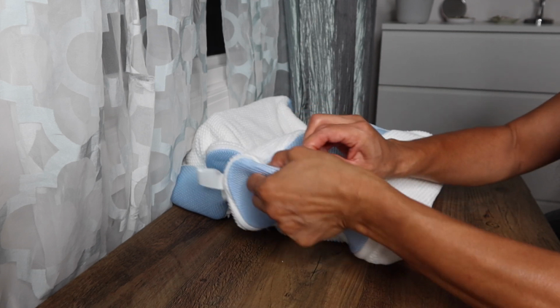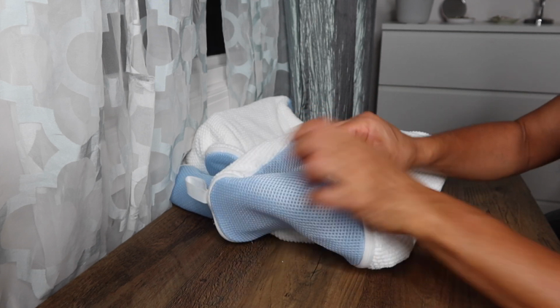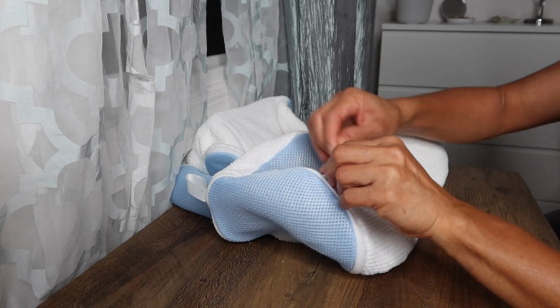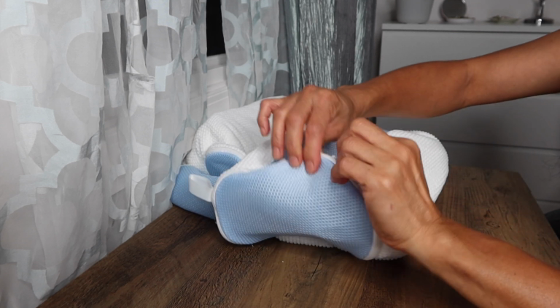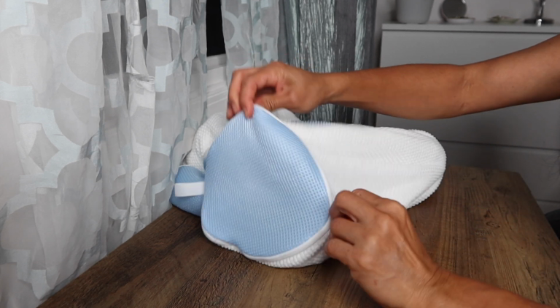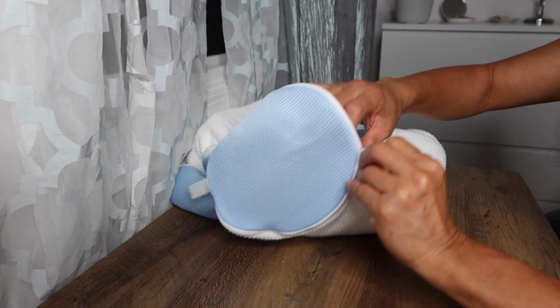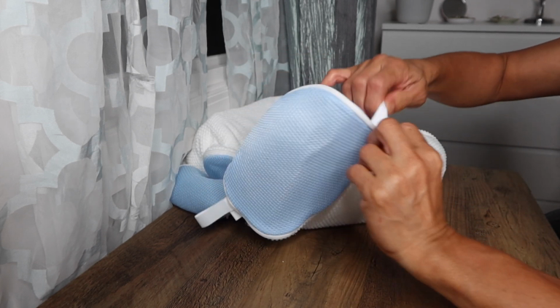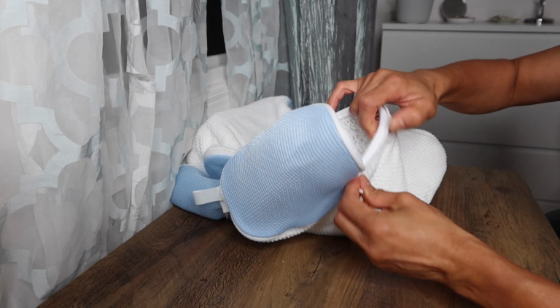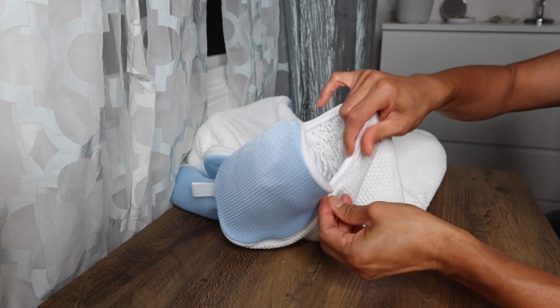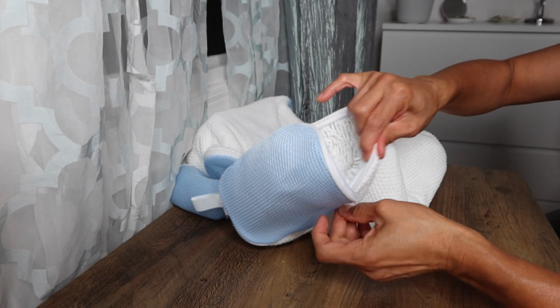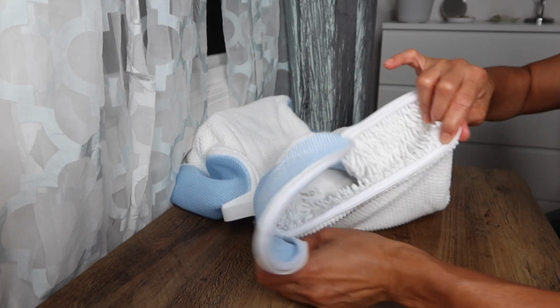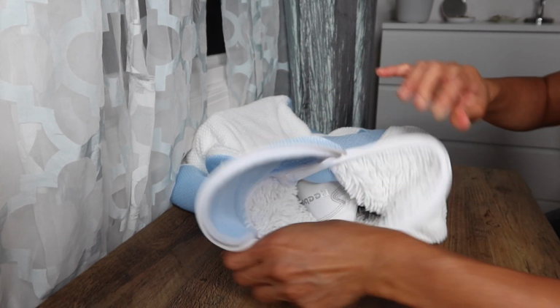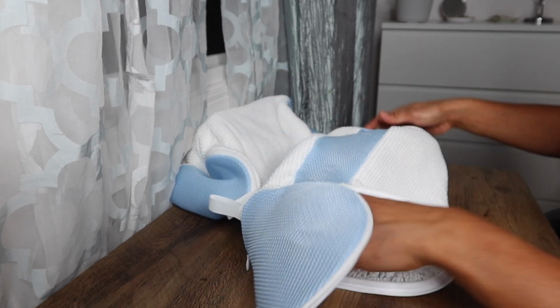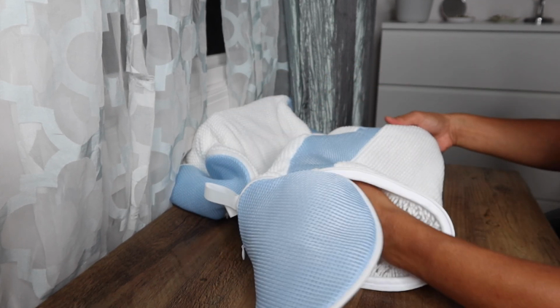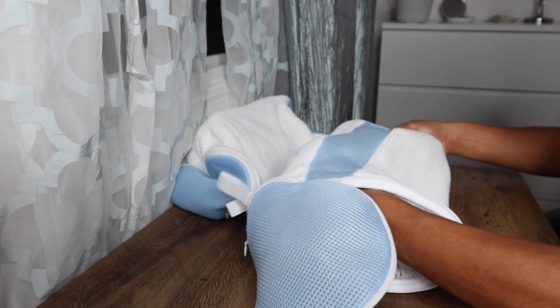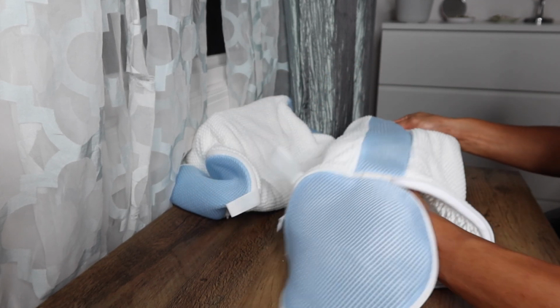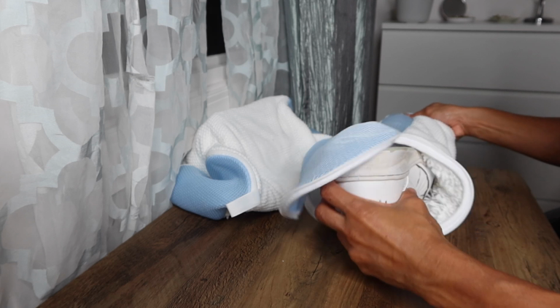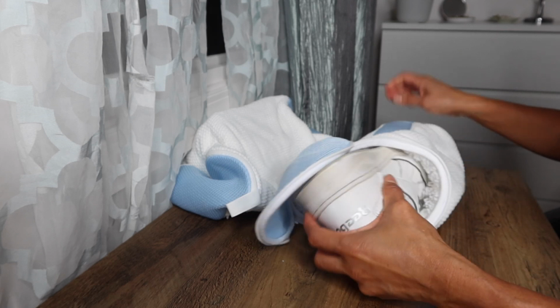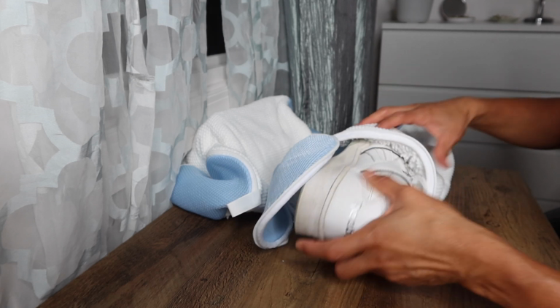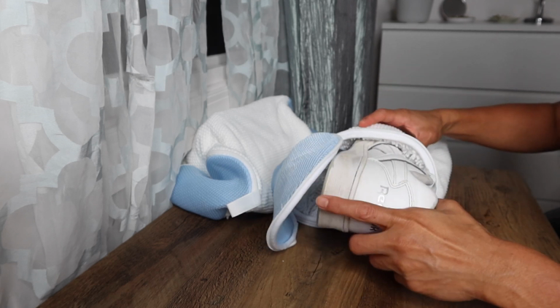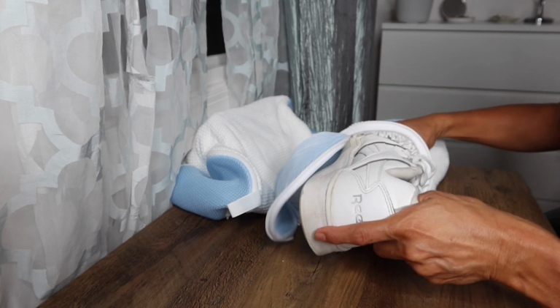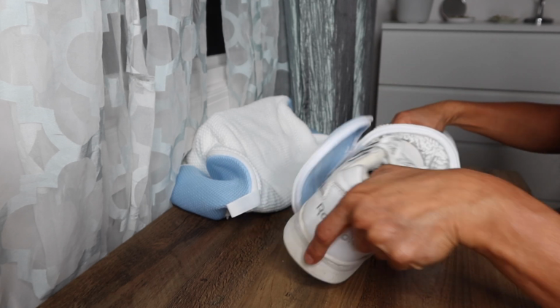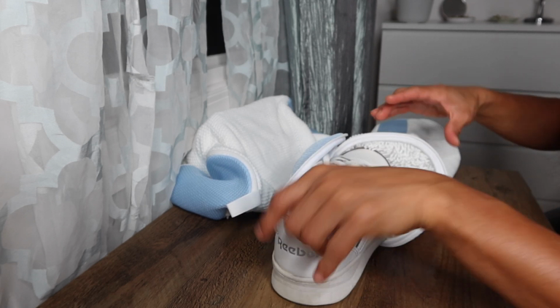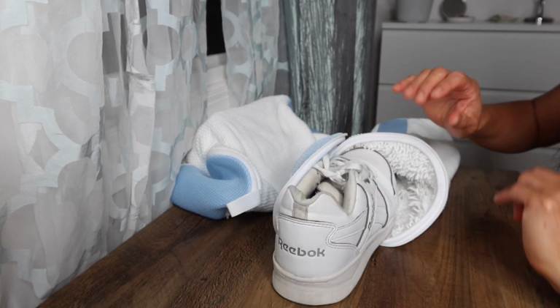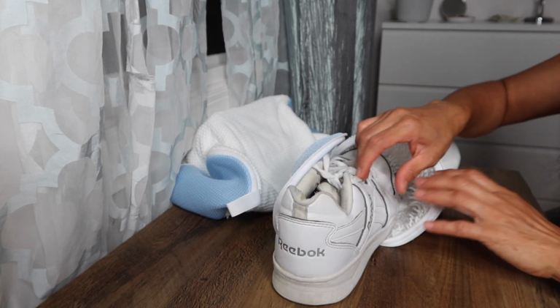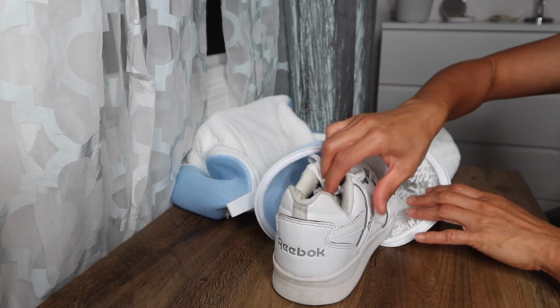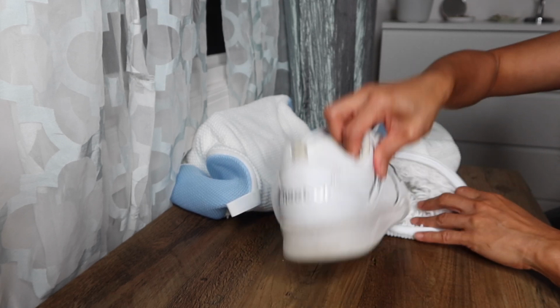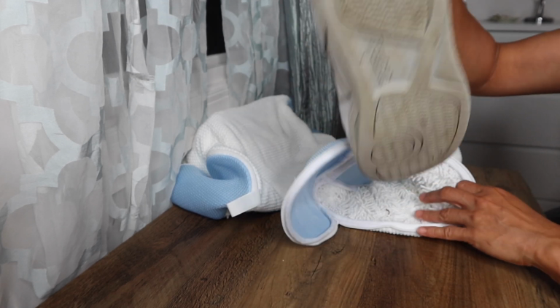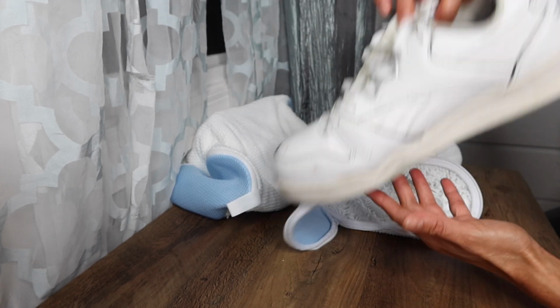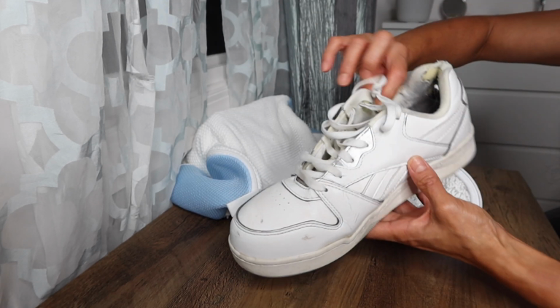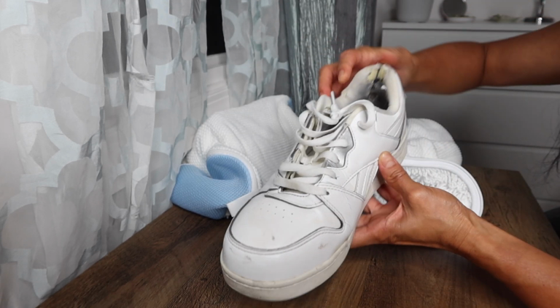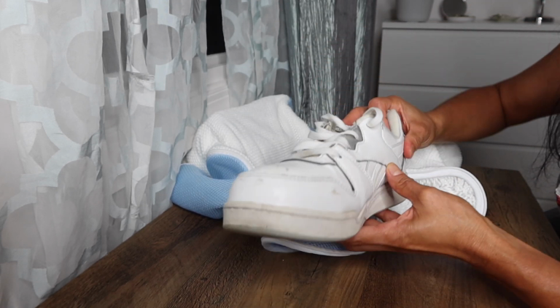Once it's done, you pull it out — and look at the difference. It did a fantastic job on these shoes.